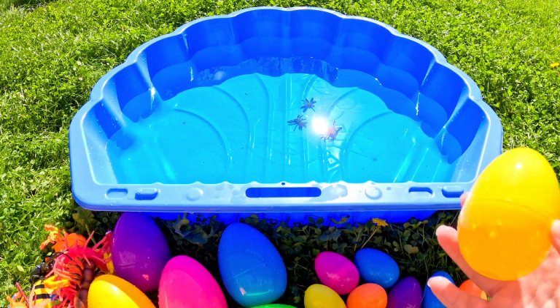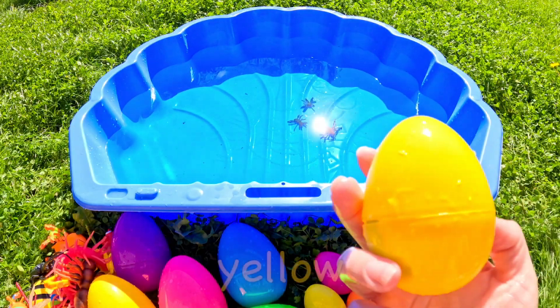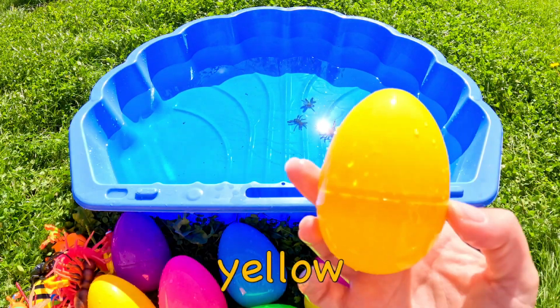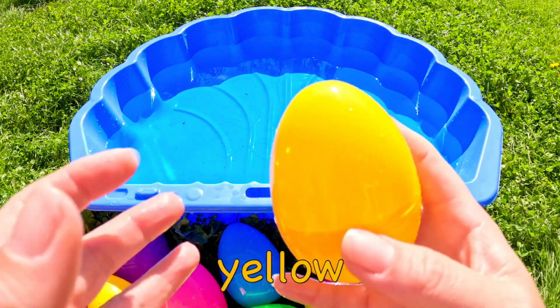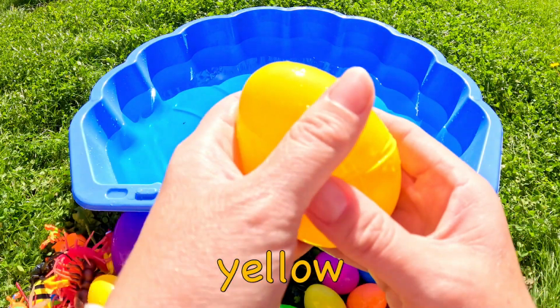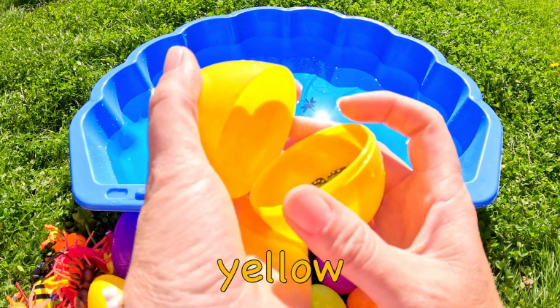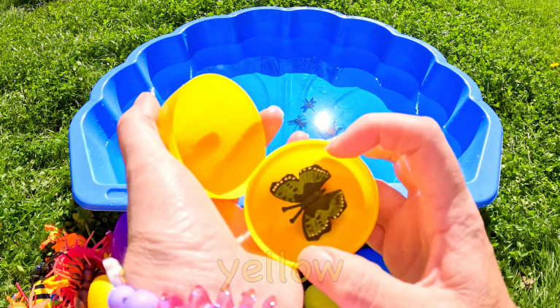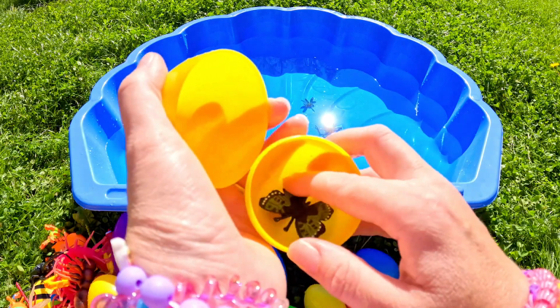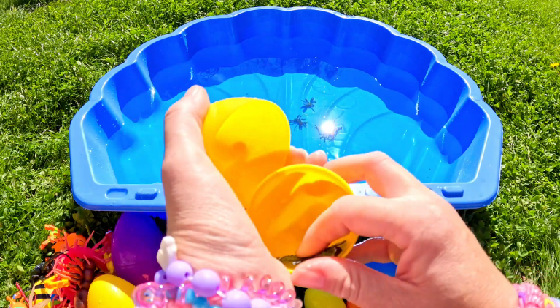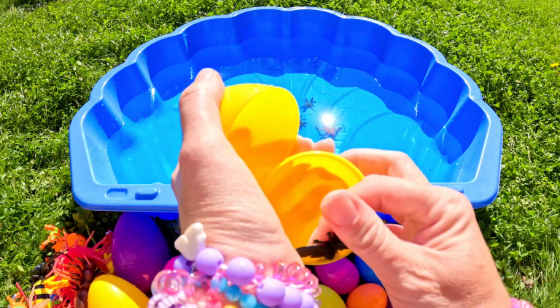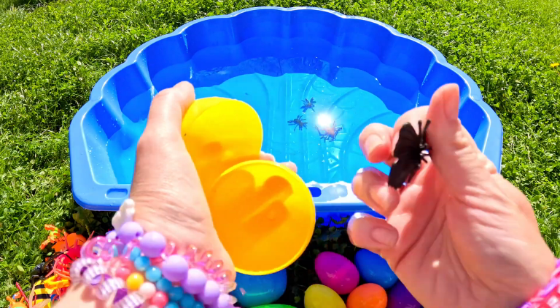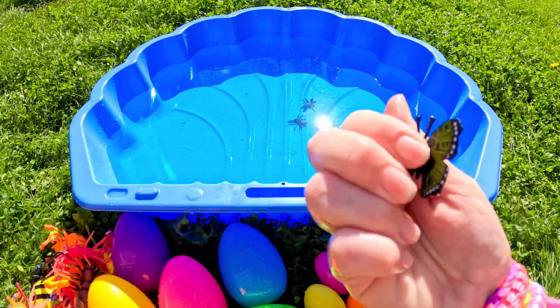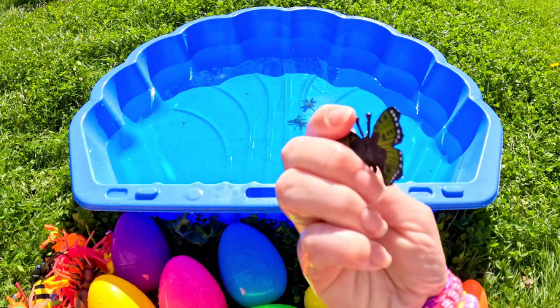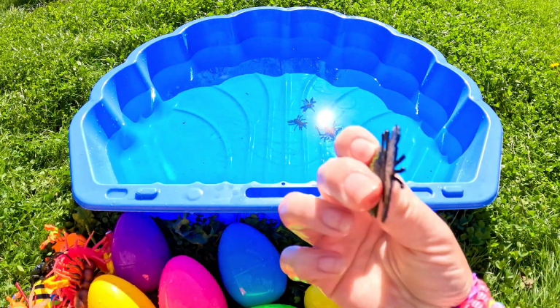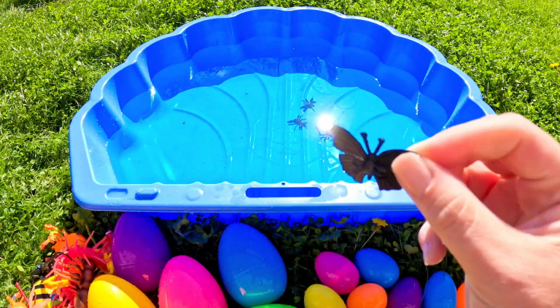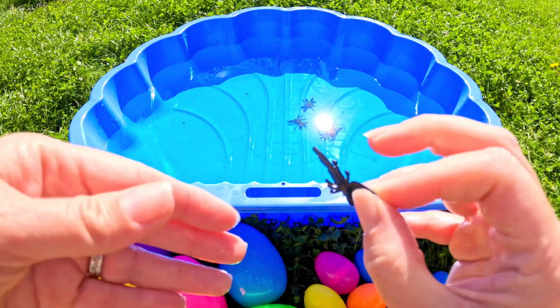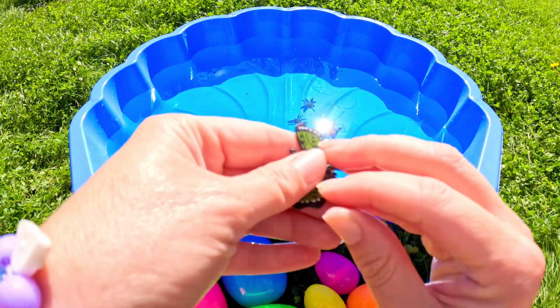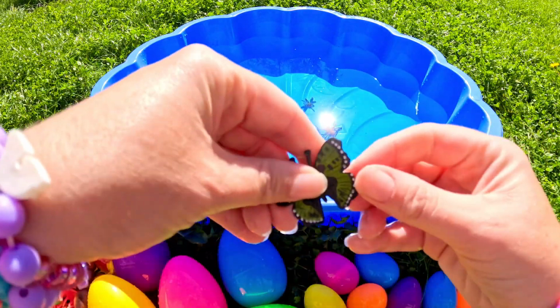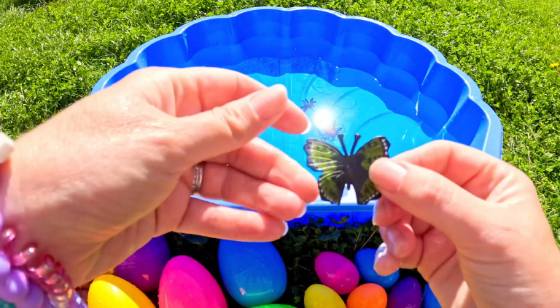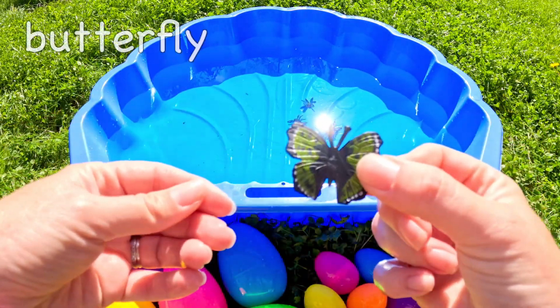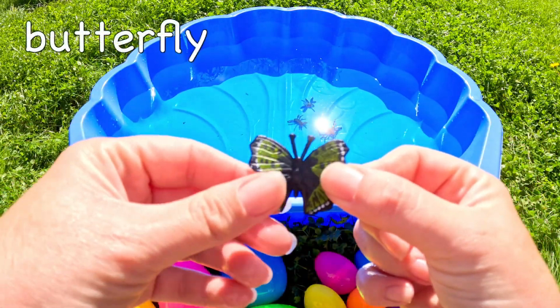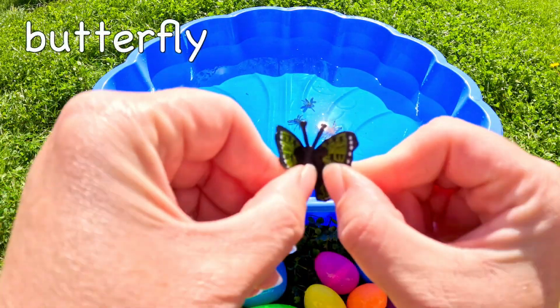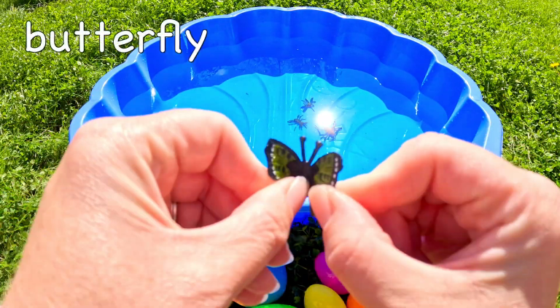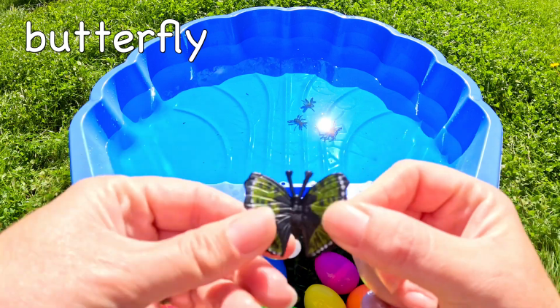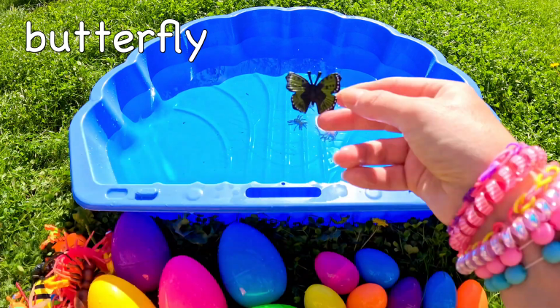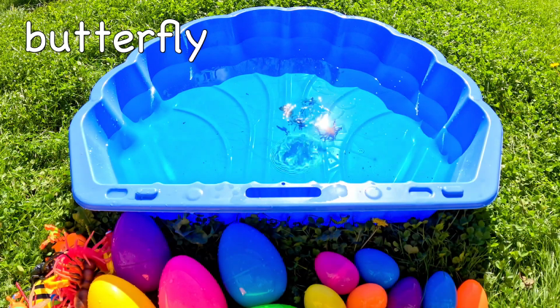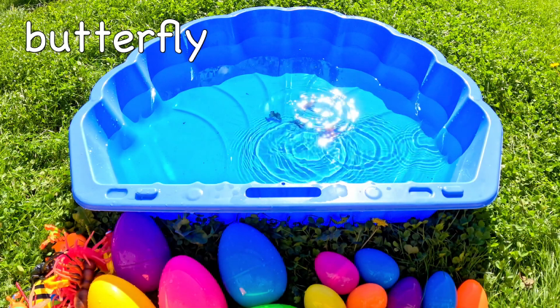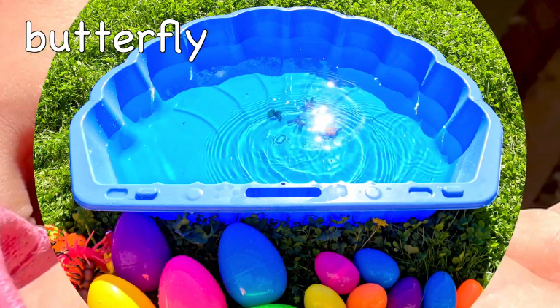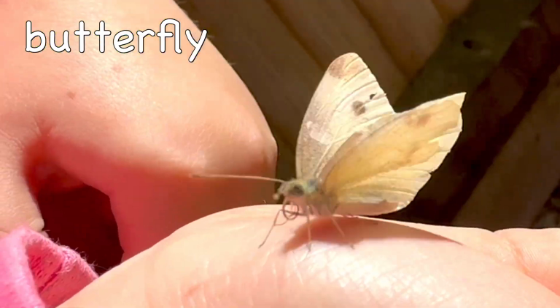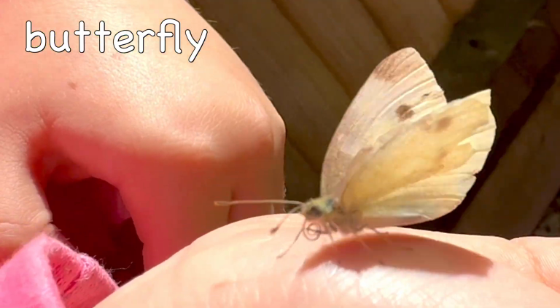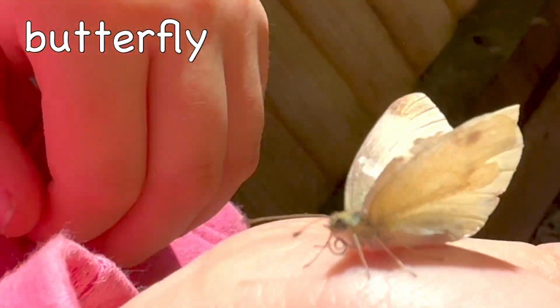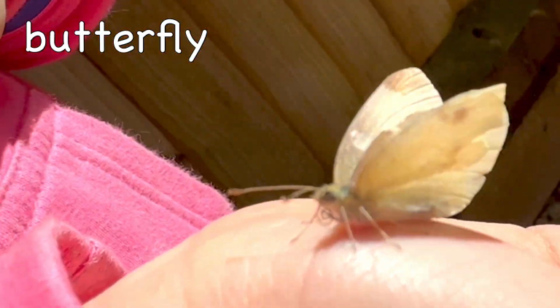What's going to be in this yellow egg? Yay! A butterfly! Butterfly!